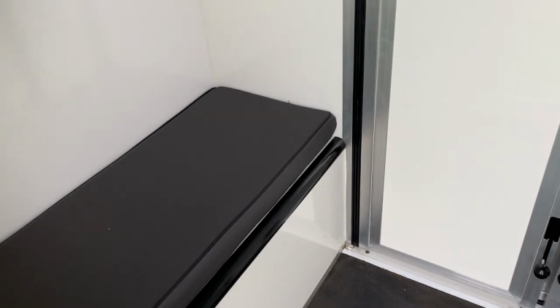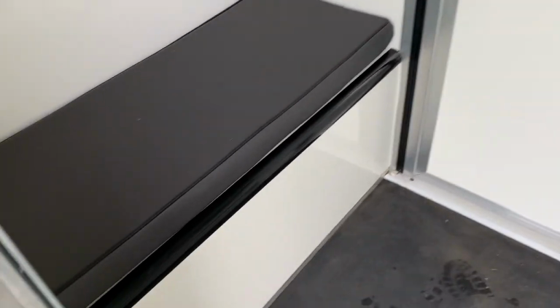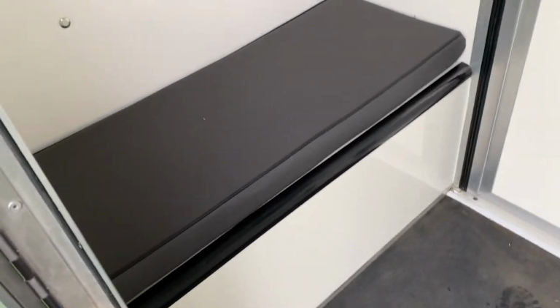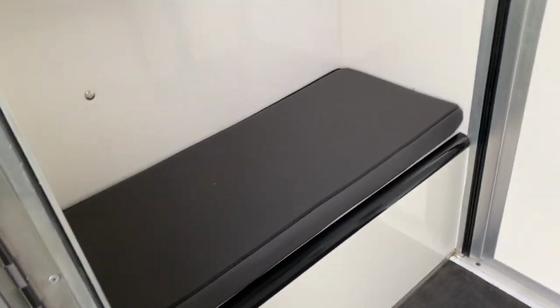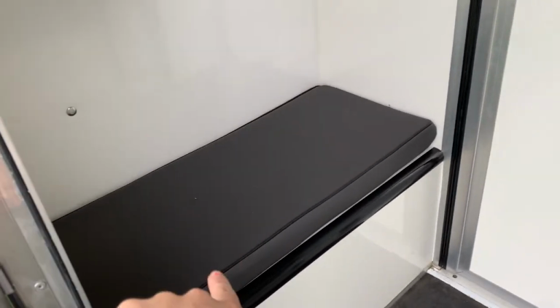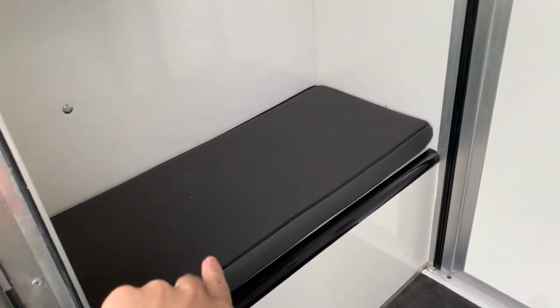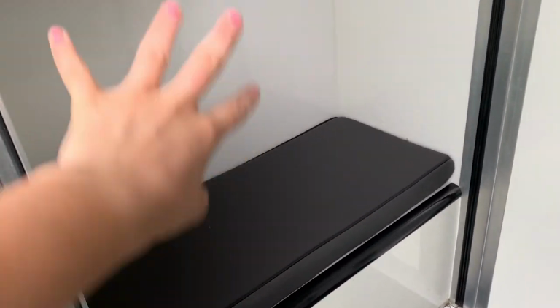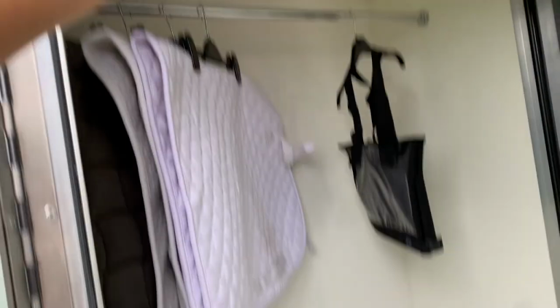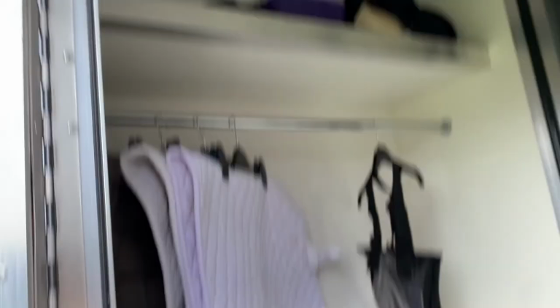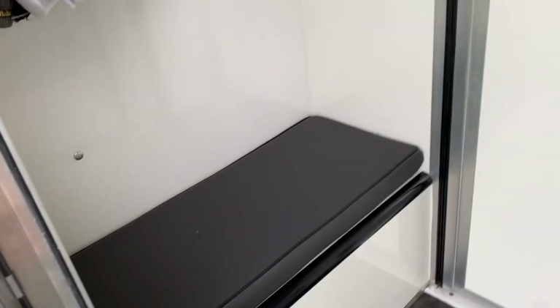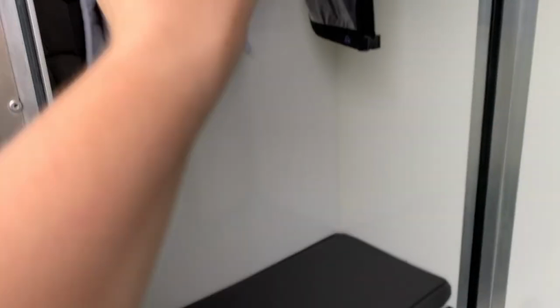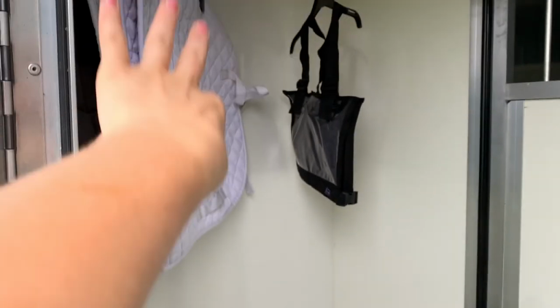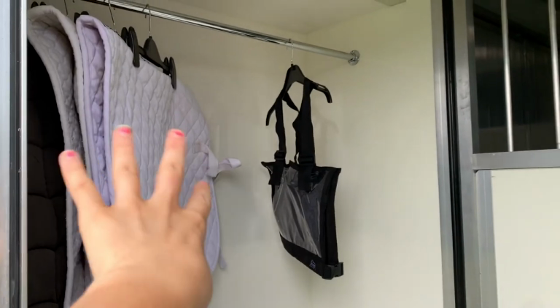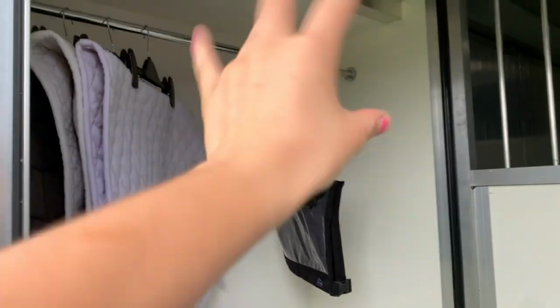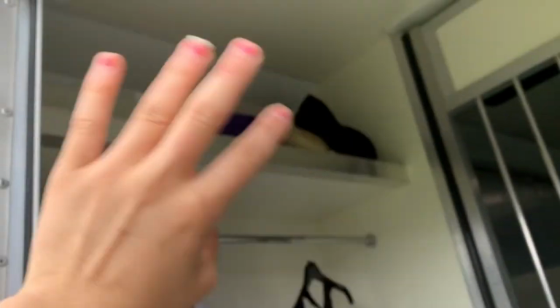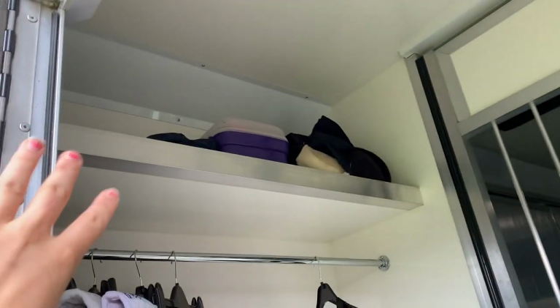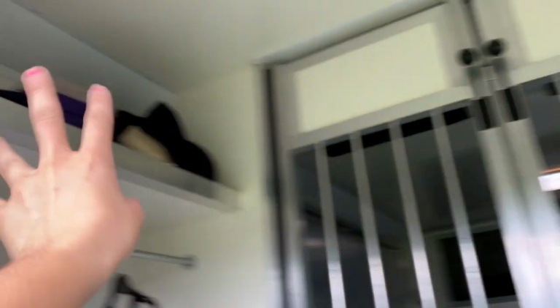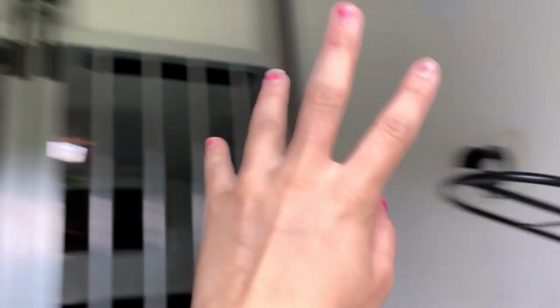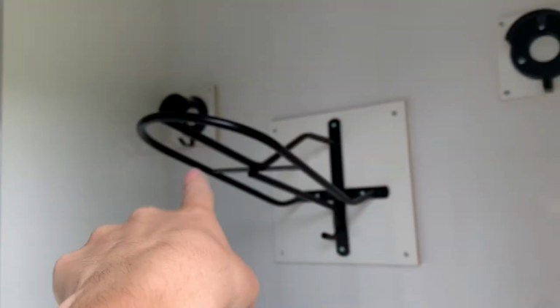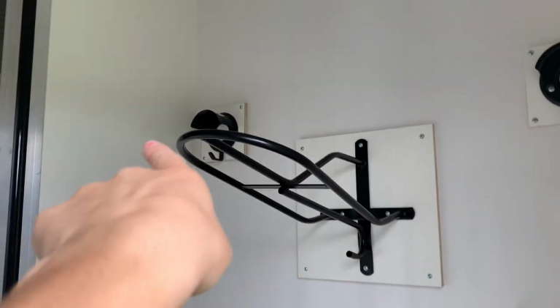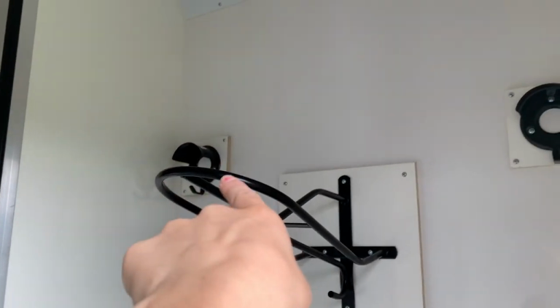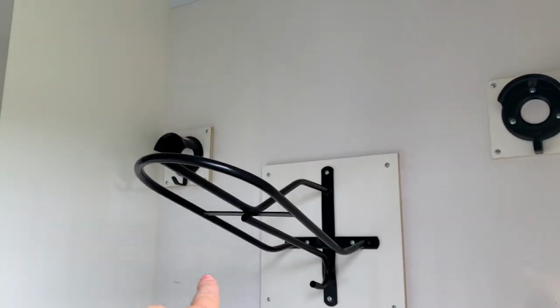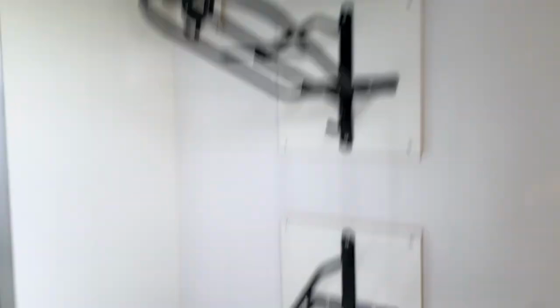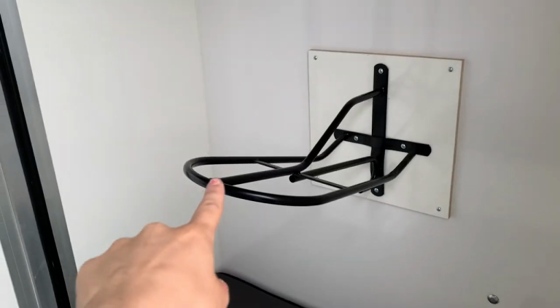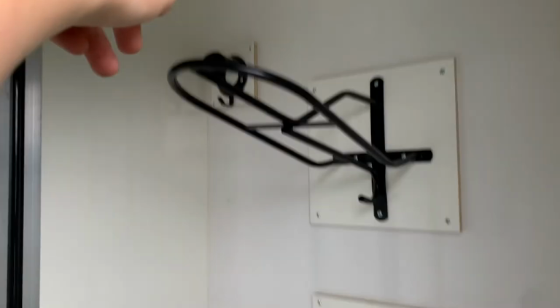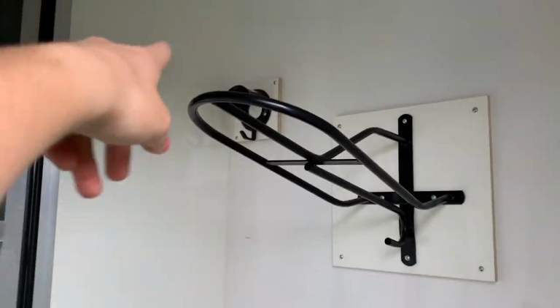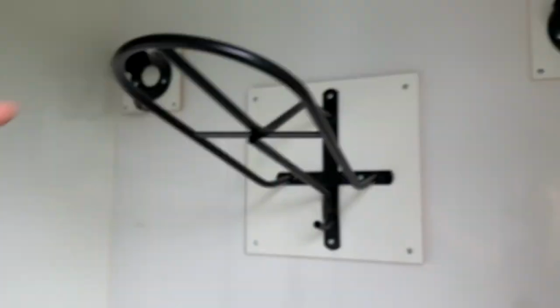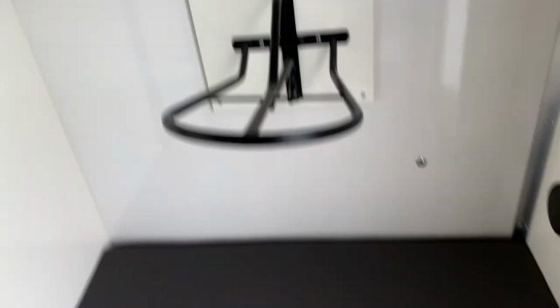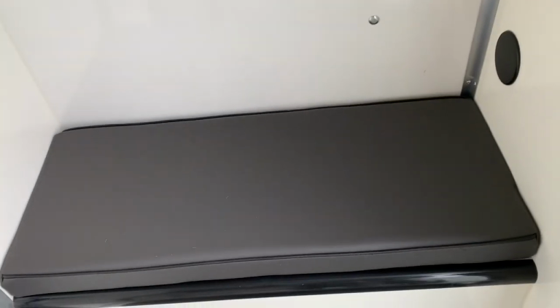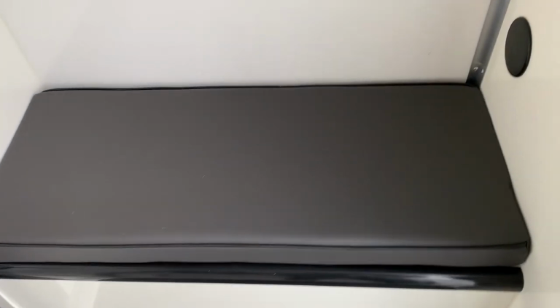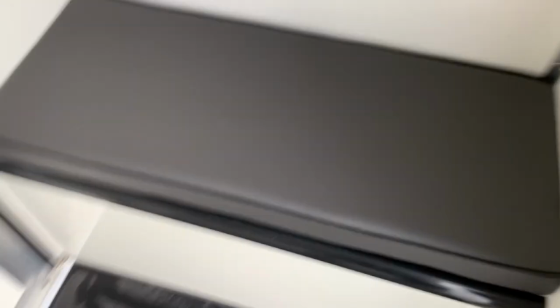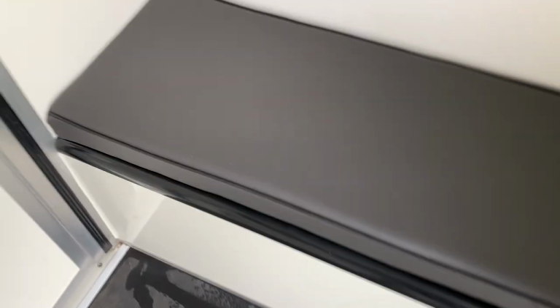Coming into the box you have a seat there which has storage underneath it, stuff hanging up, a little shelf, saddle stand, saddle stand, vinyl hook, vinyl hook. And the seat which has storage underneath it.